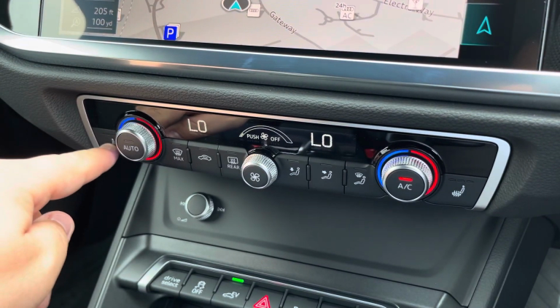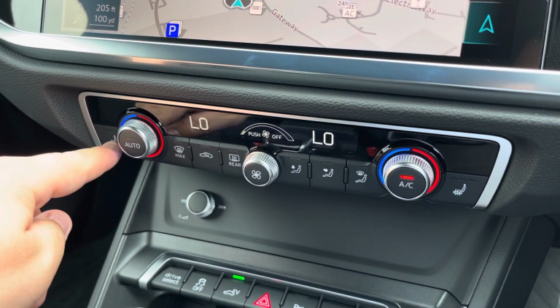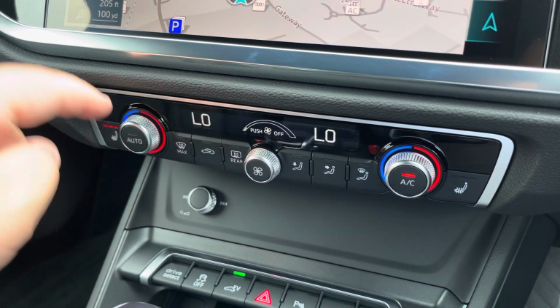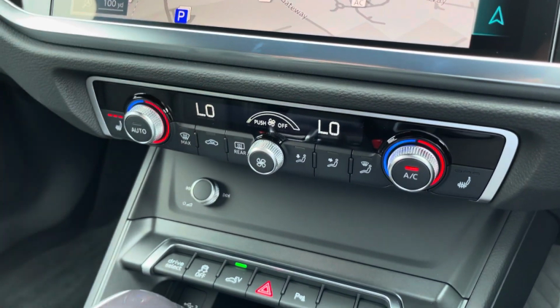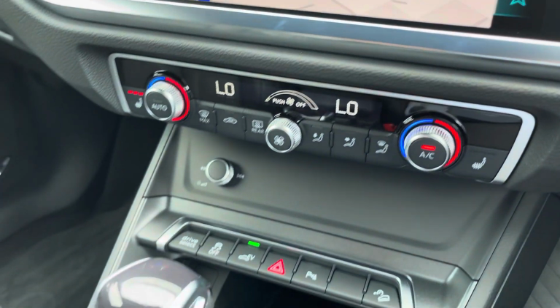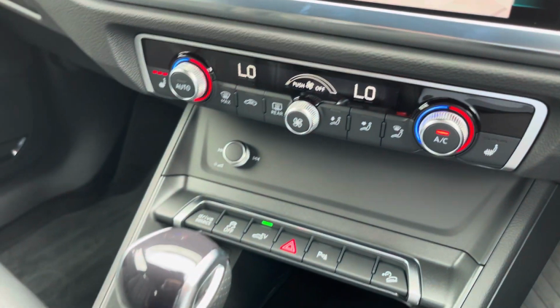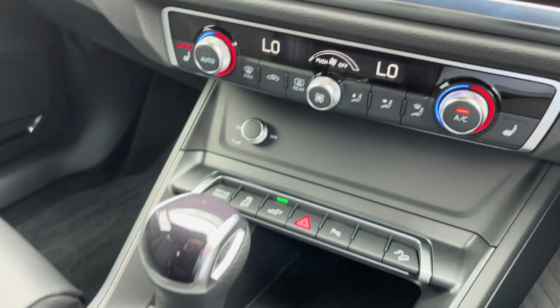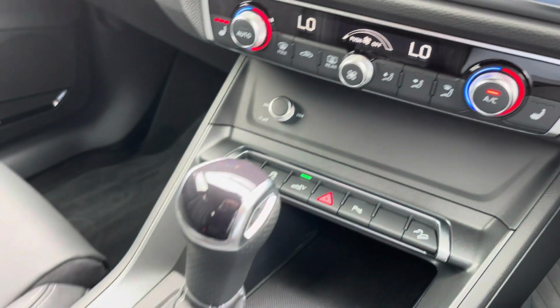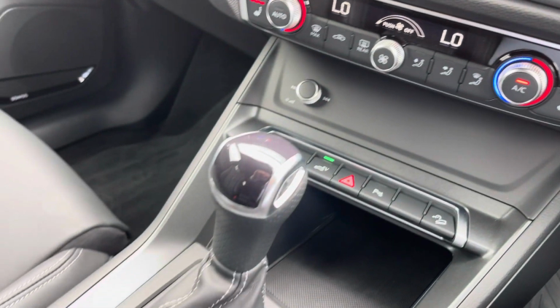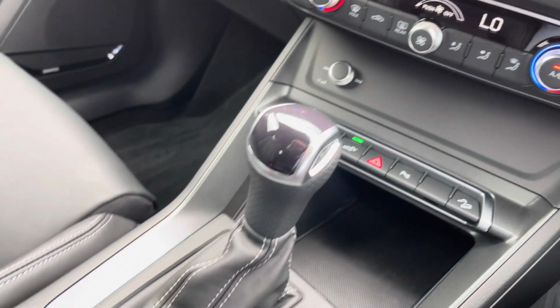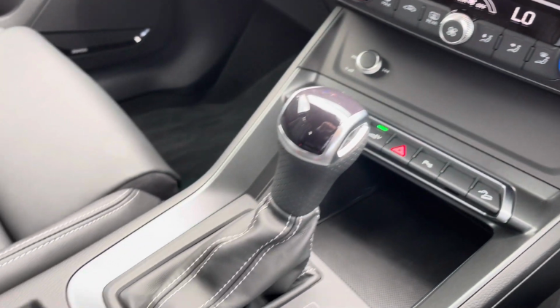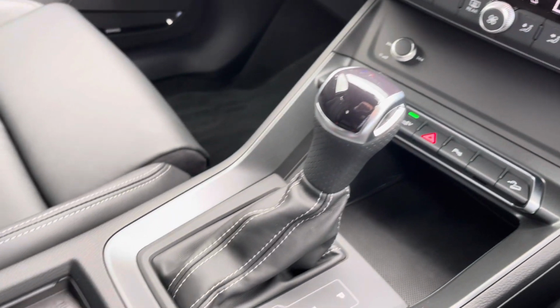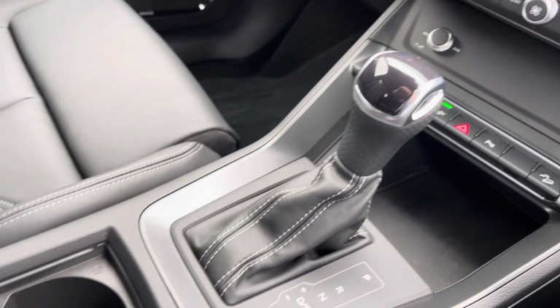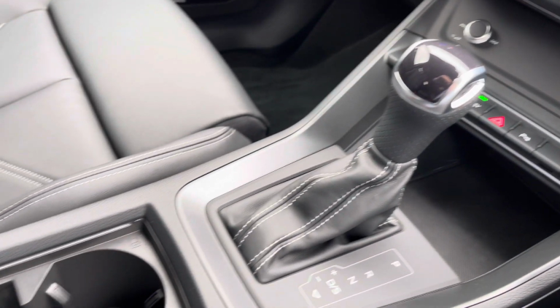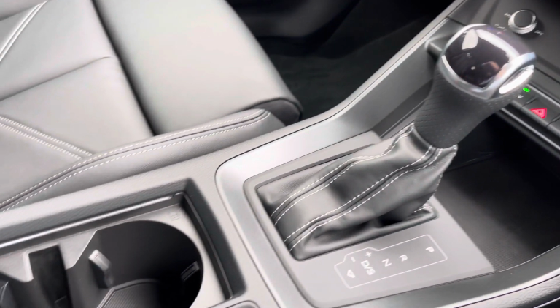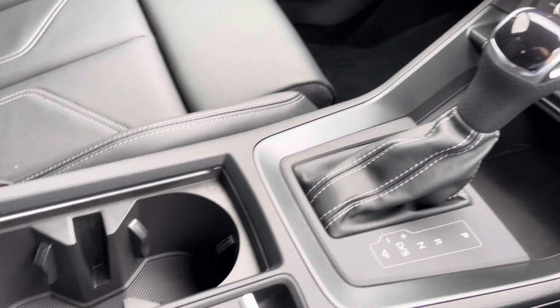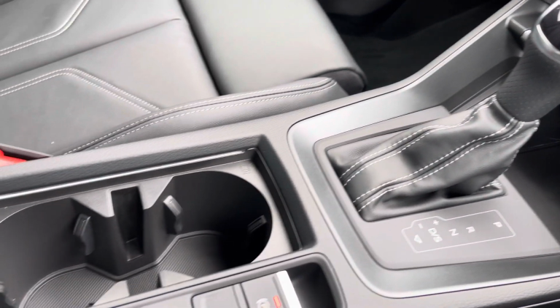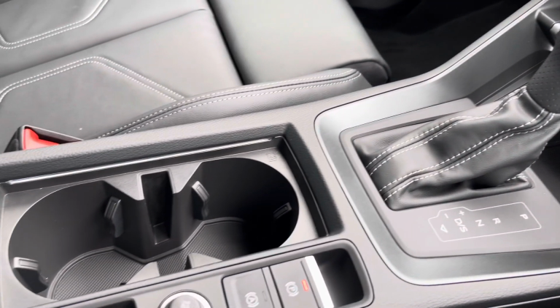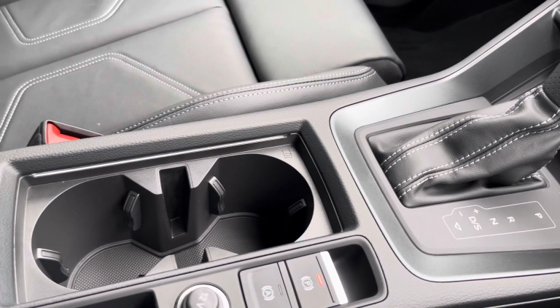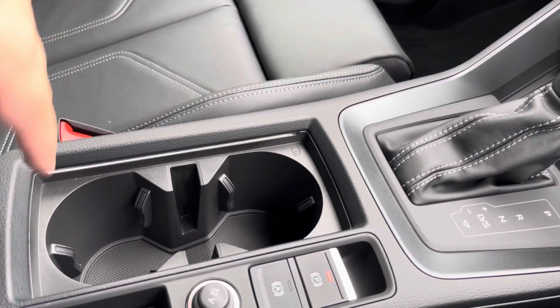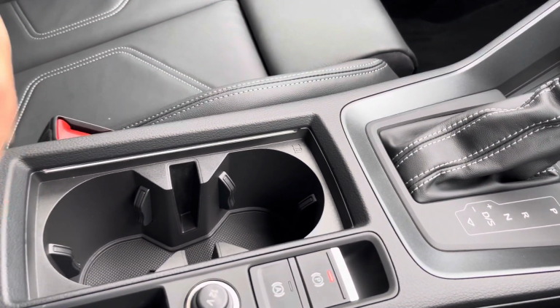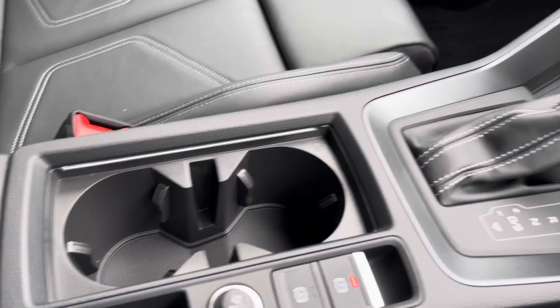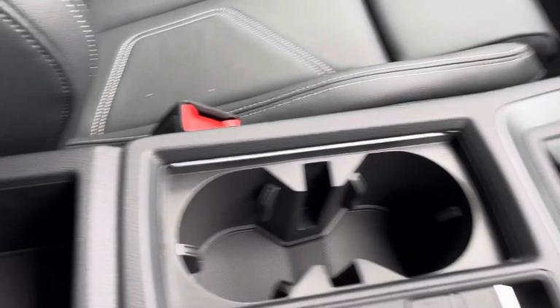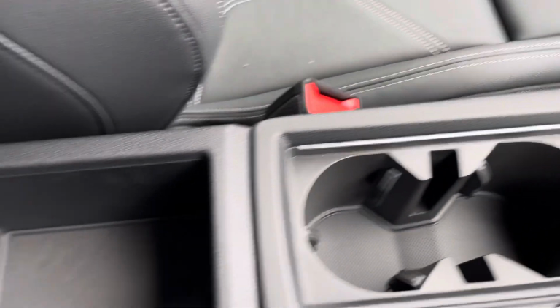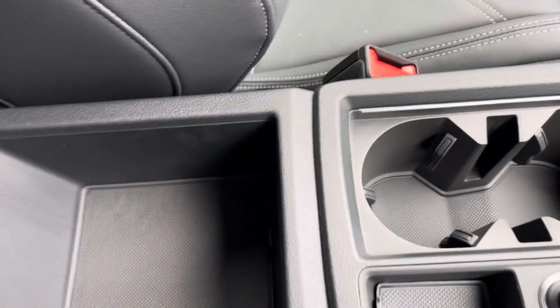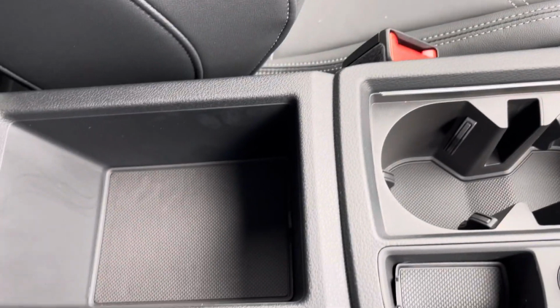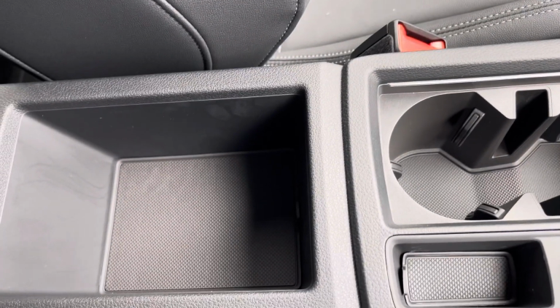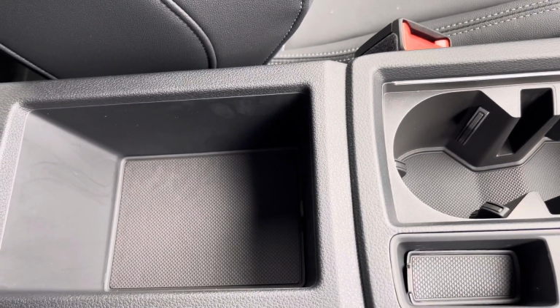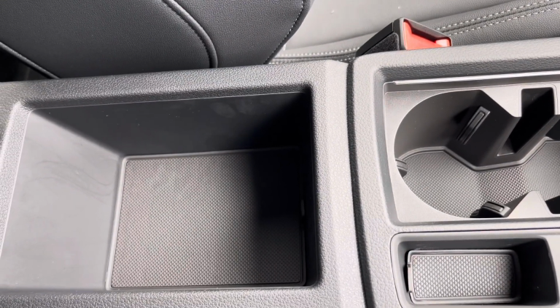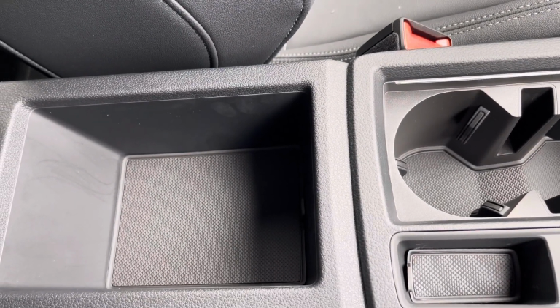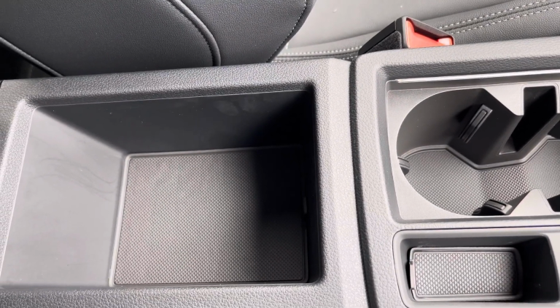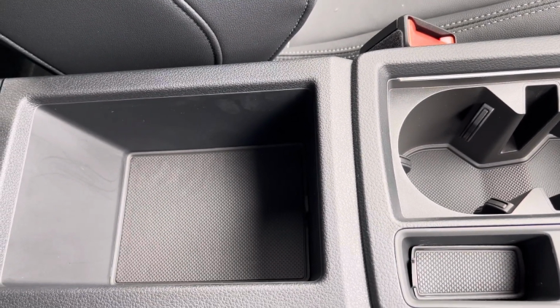Moving down the centre console, we have your volume adjustment, two USB ports, automatic gearbox, and electric parking brake. There are also two cup holders and an armrest with a handy storage compartment — perfect for storing your phone, wallet, or anything else you need on any journey.